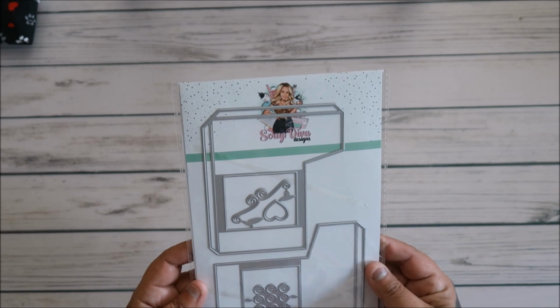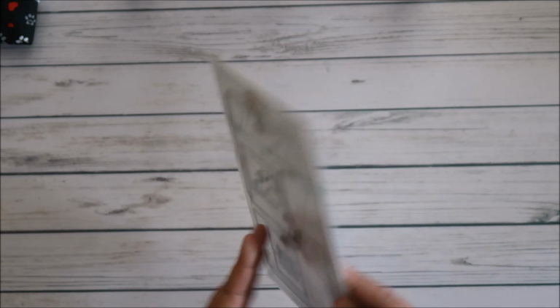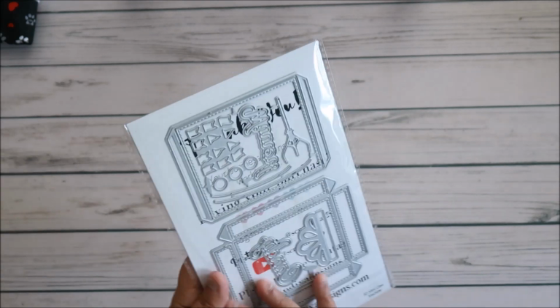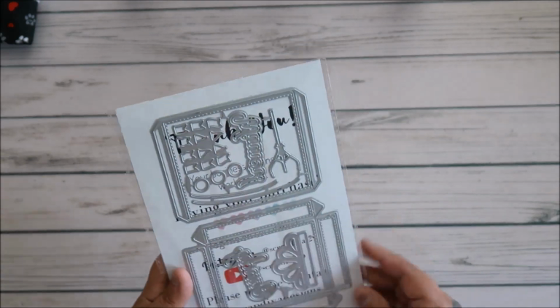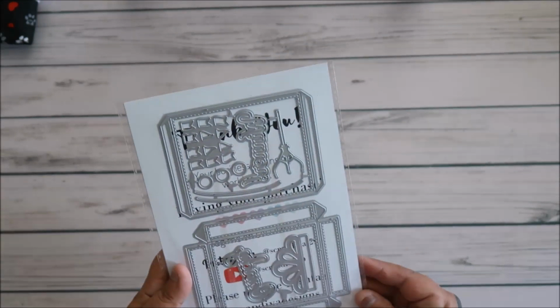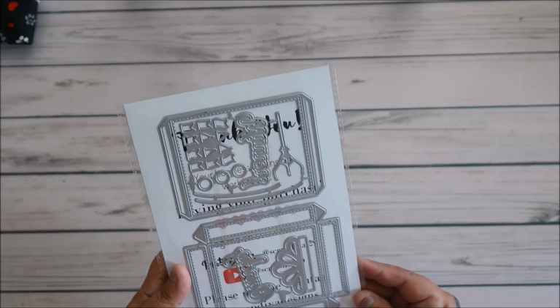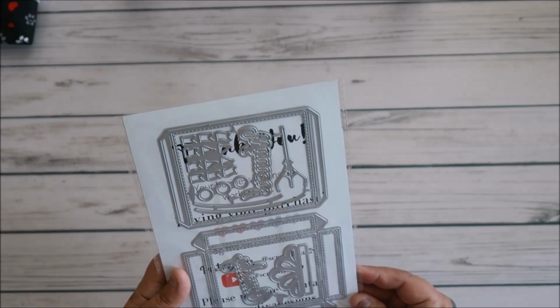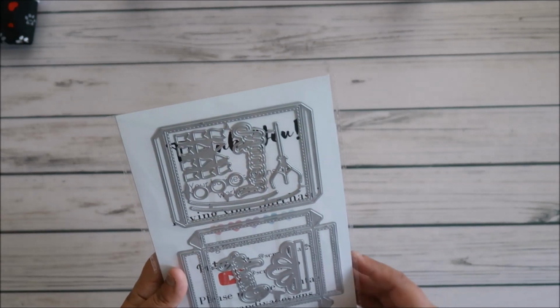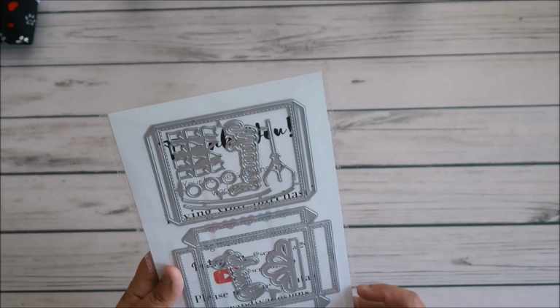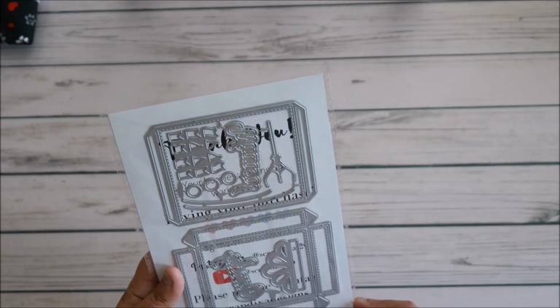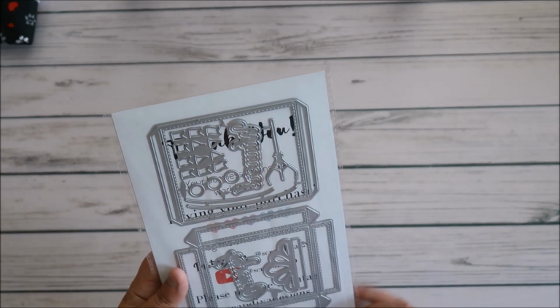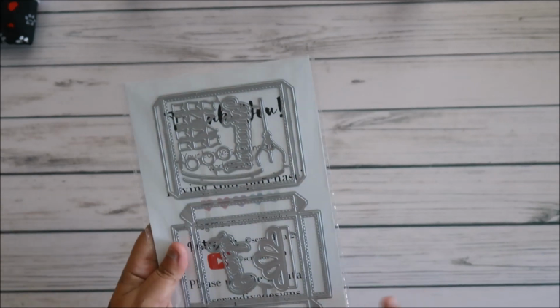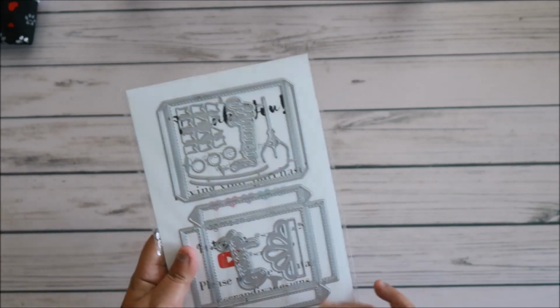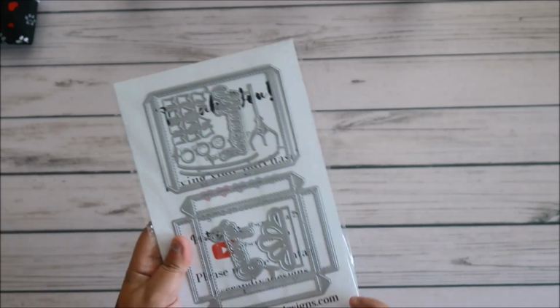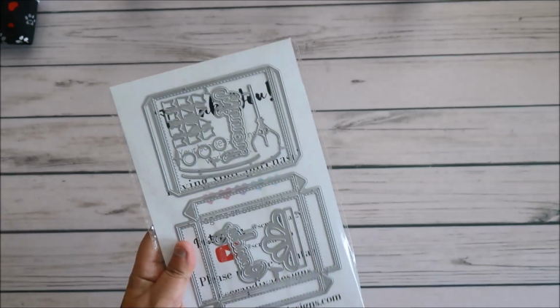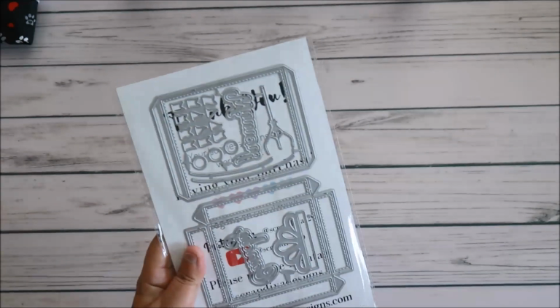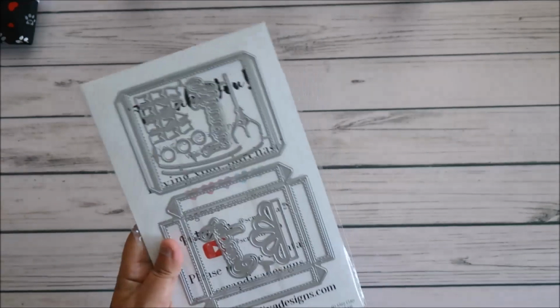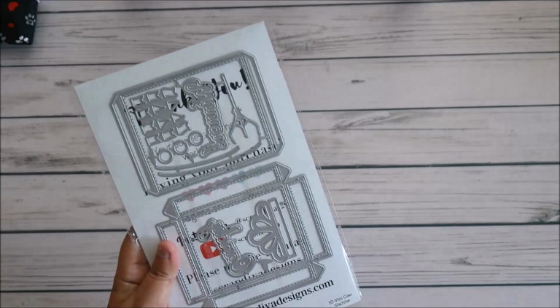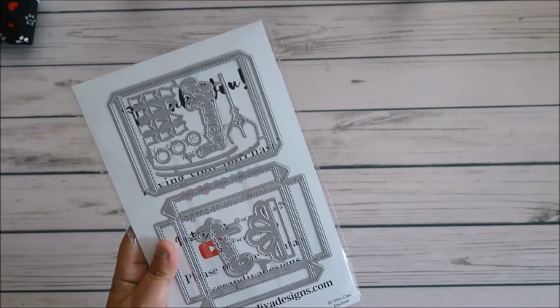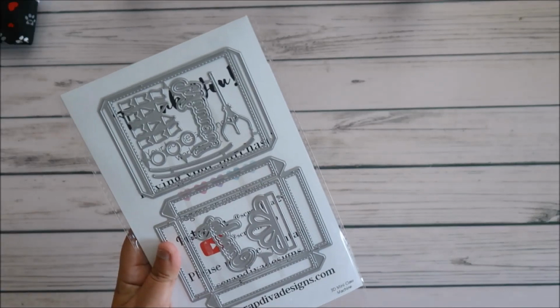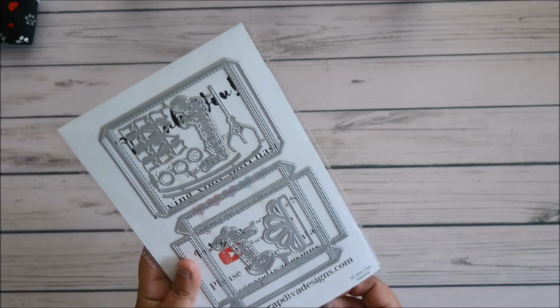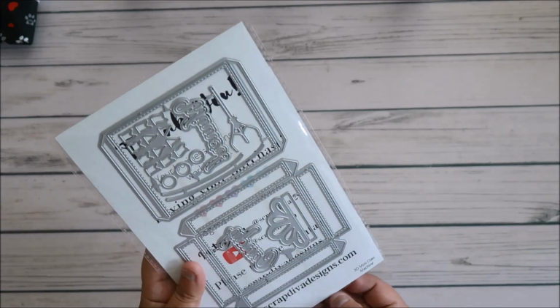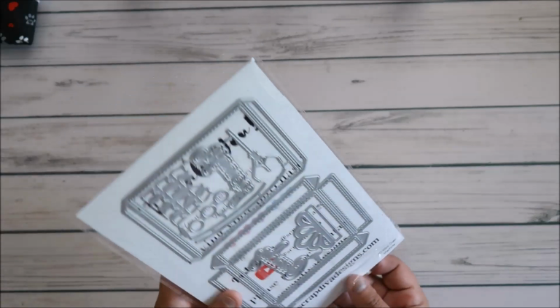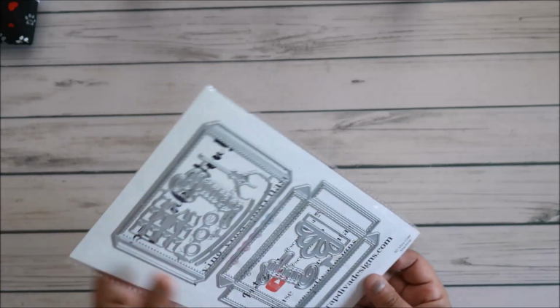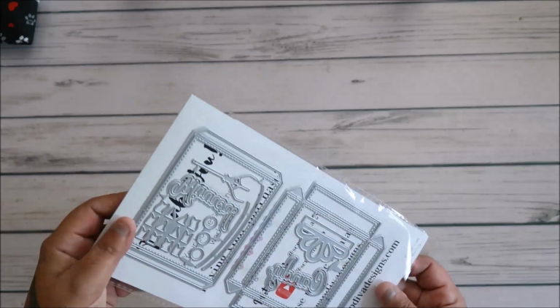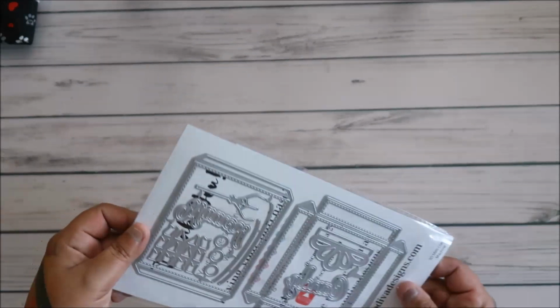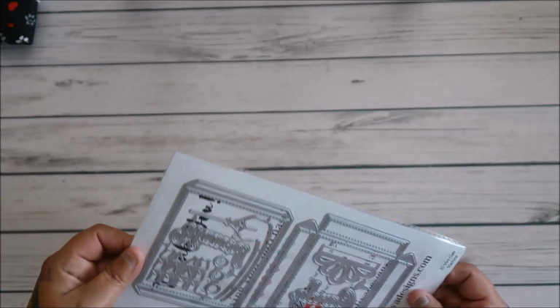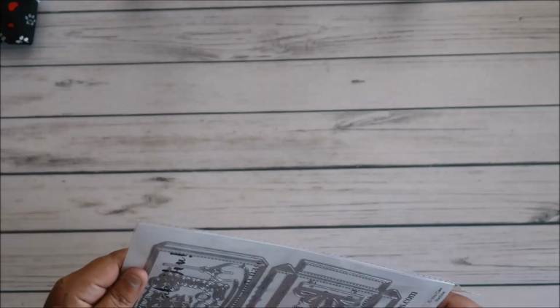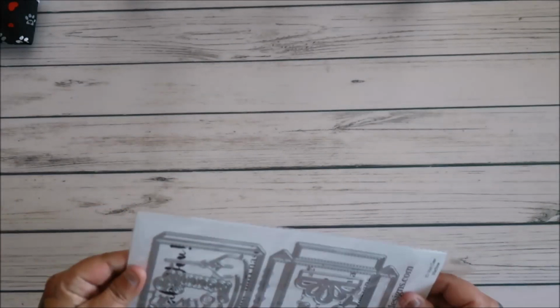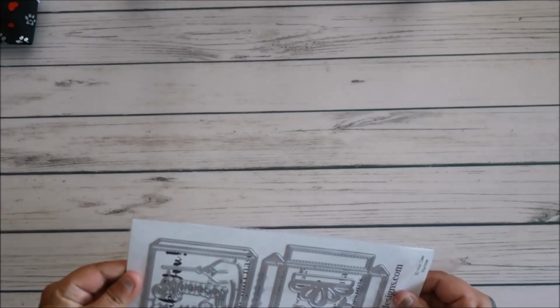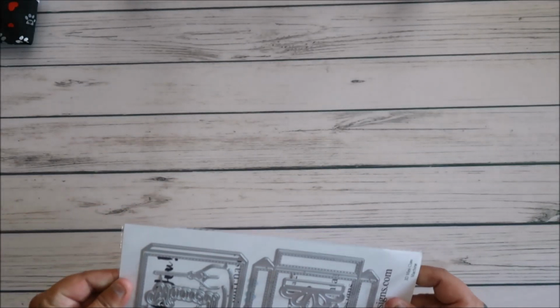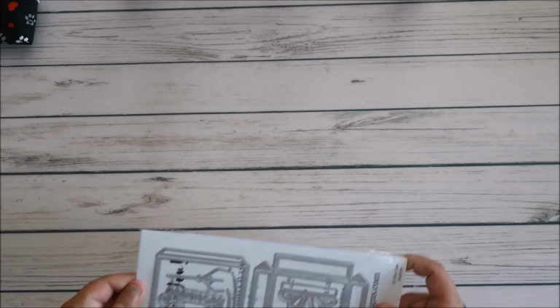So this one is going to be... what is this one called? The 3D Mini Claw Machine. That one looked like so much fun, you guys.